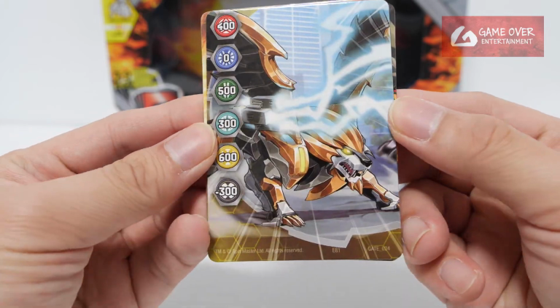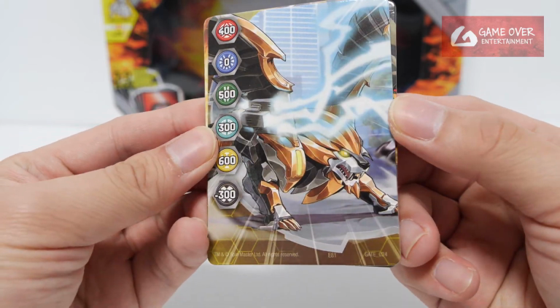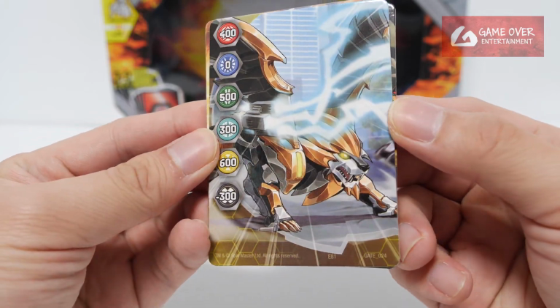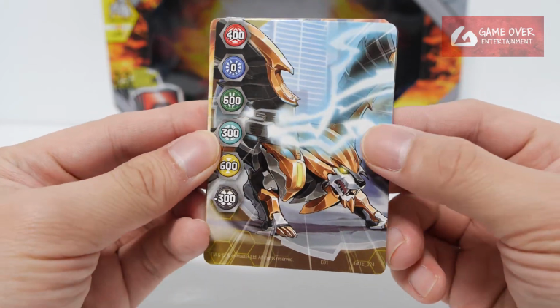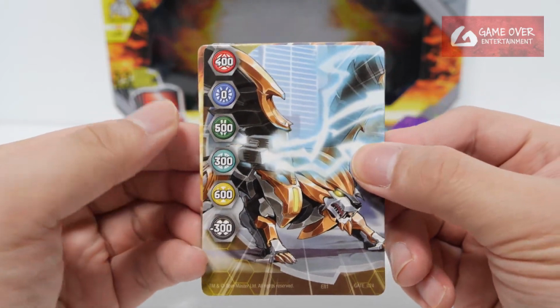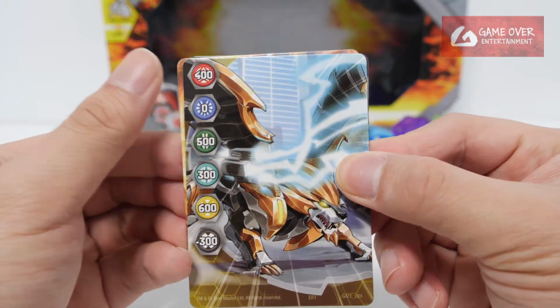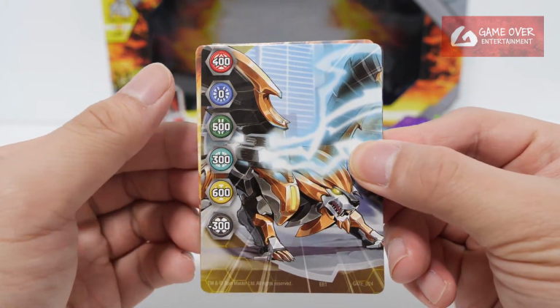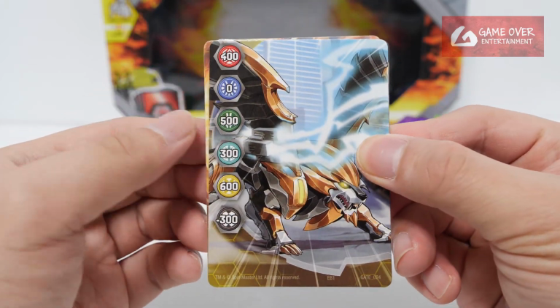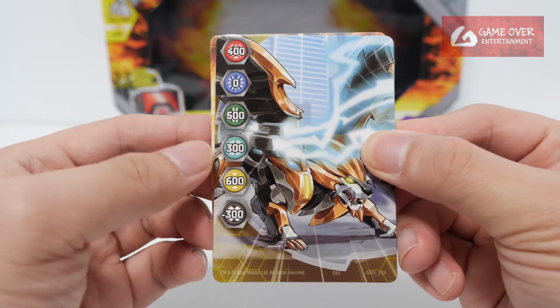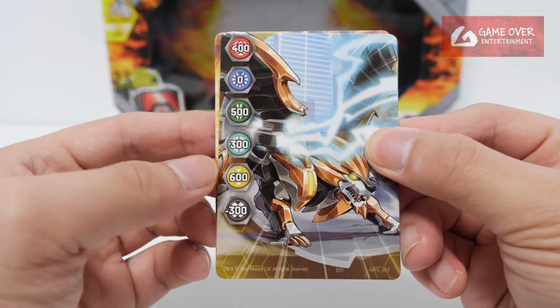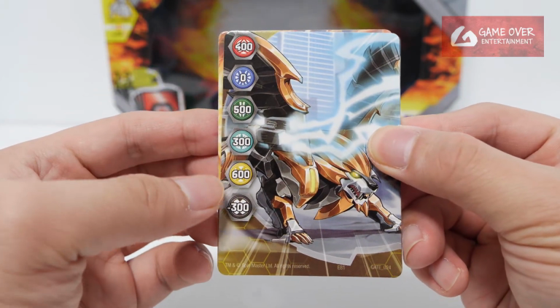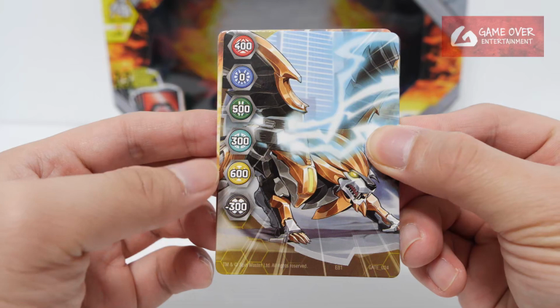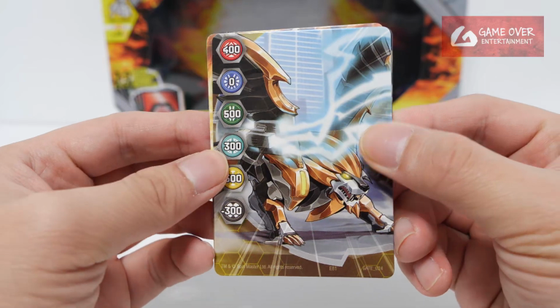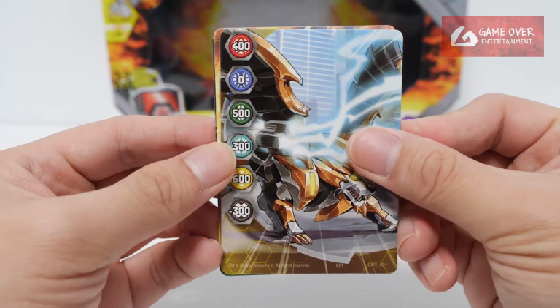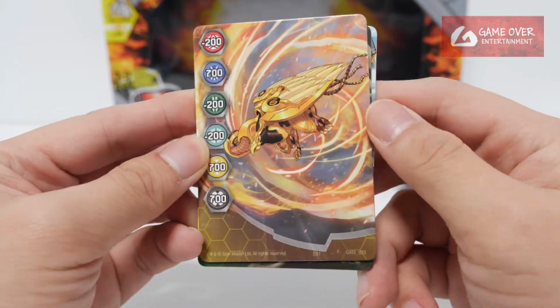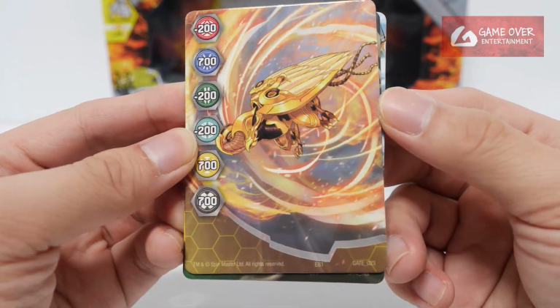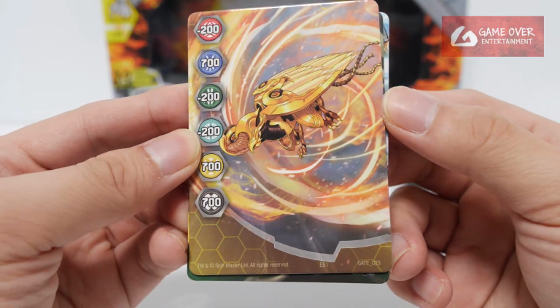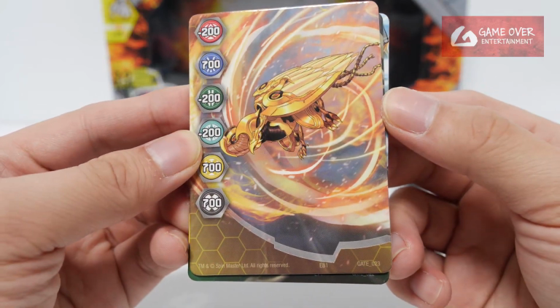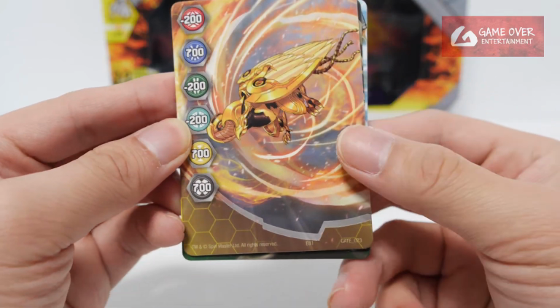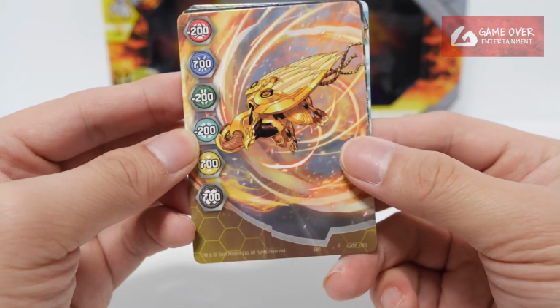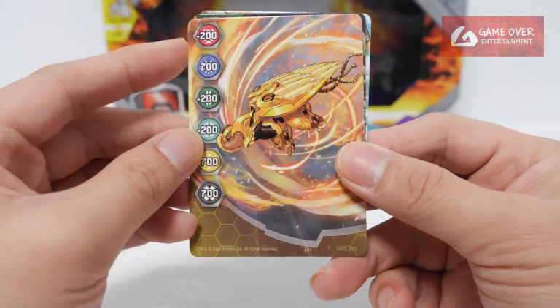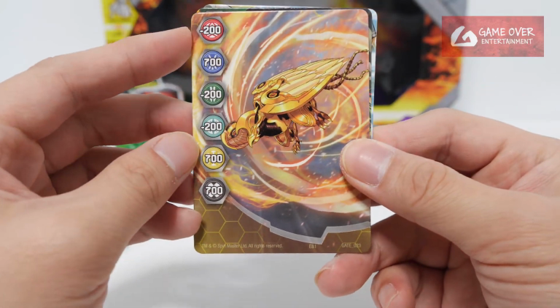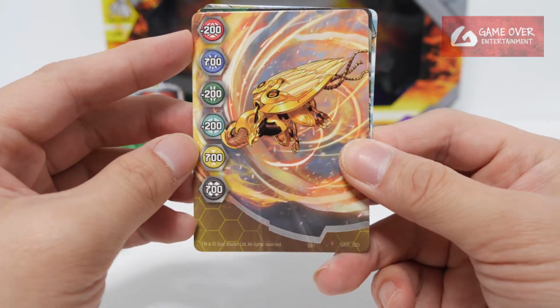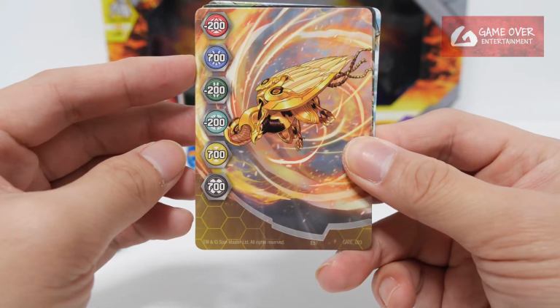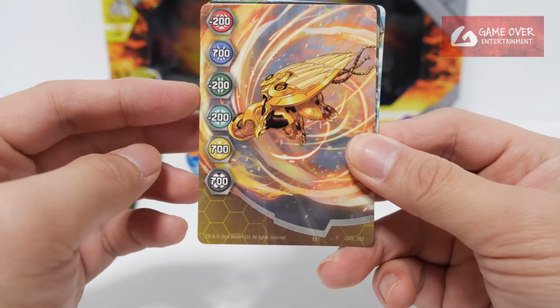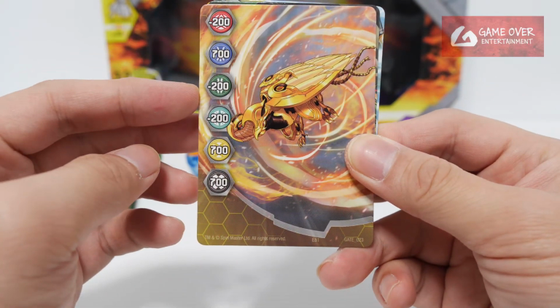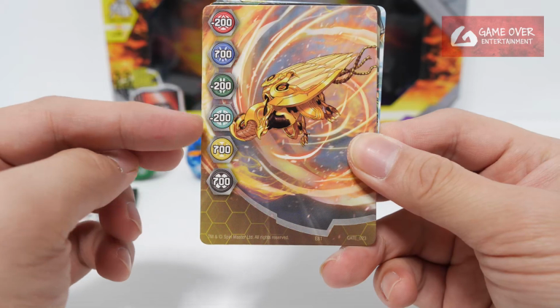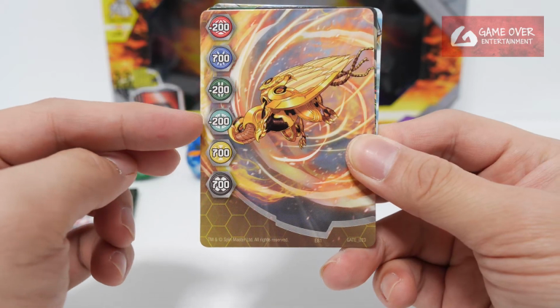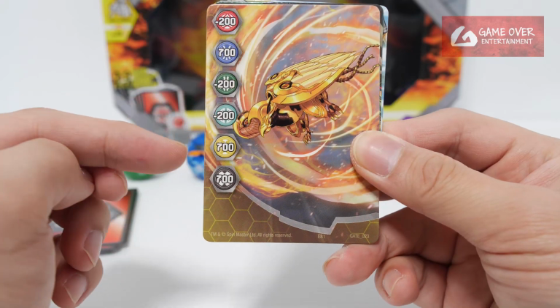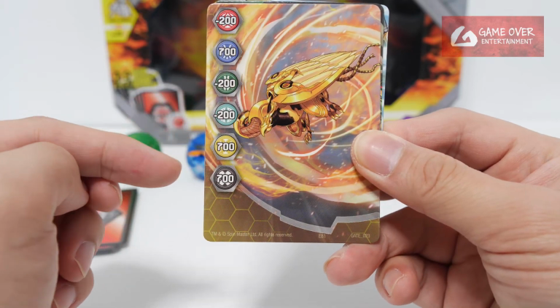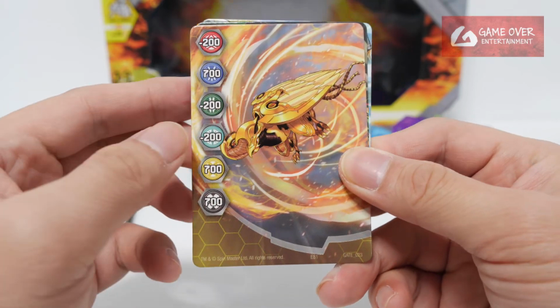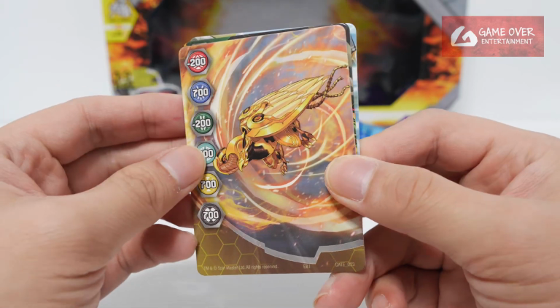Aurelis Hydrus, Gate 24: 400, 0, 500, 300, 600, and minus 300. And Aurelis Pyravian, Gate 23: minus 200, 700, minus 200, 700, minus 200, 700, and 700.